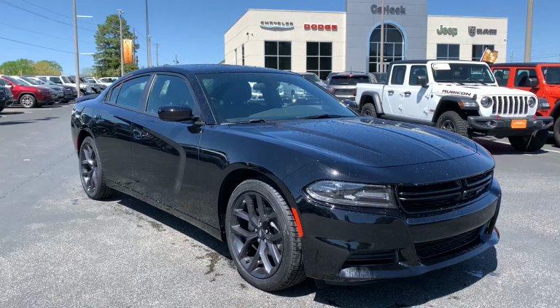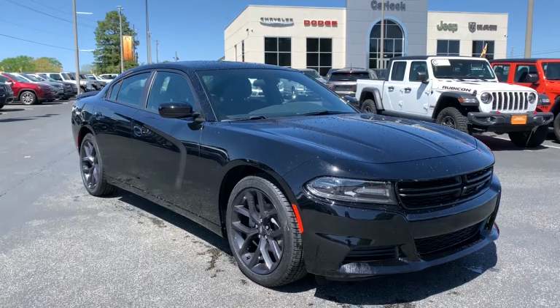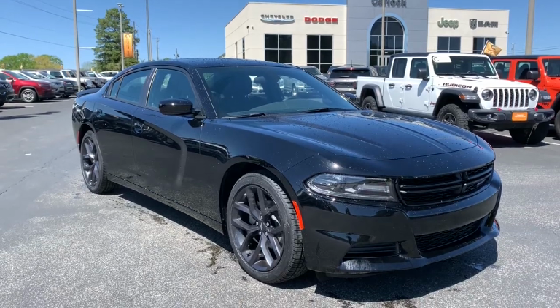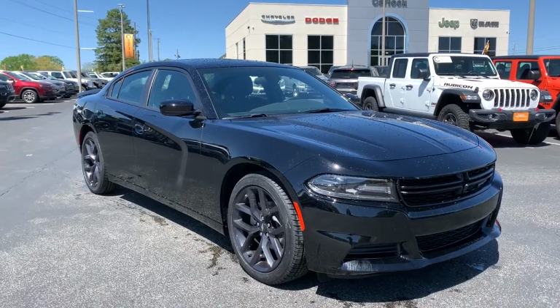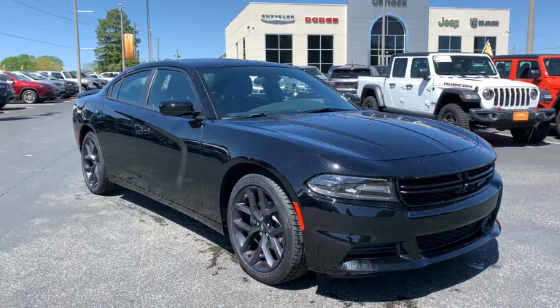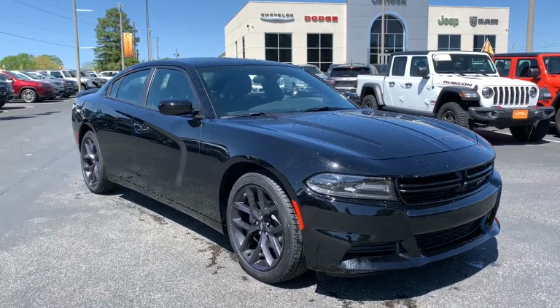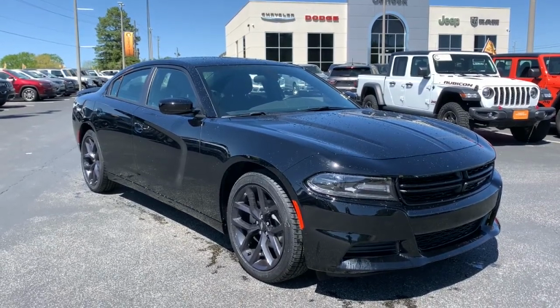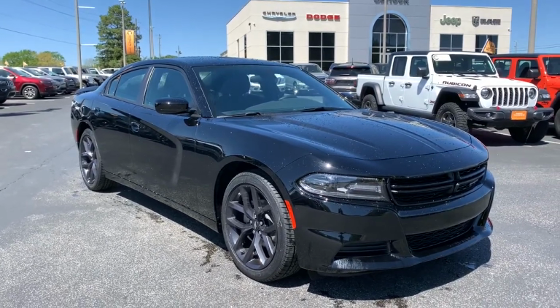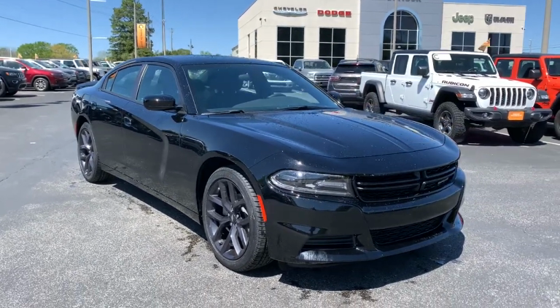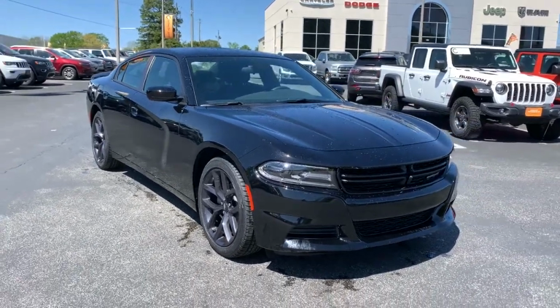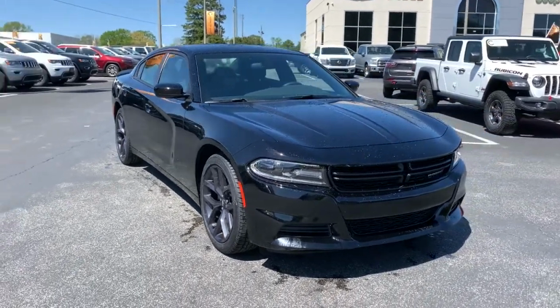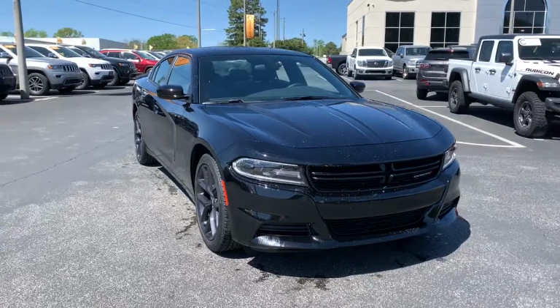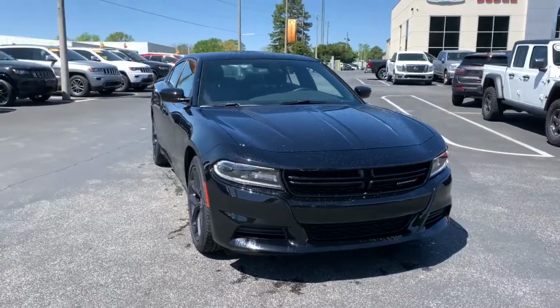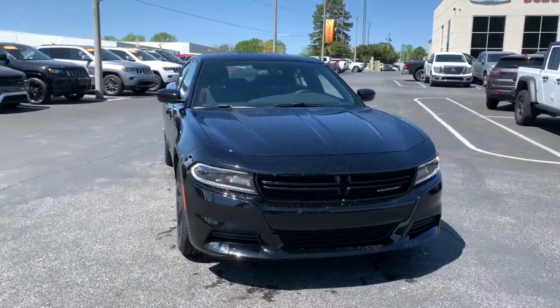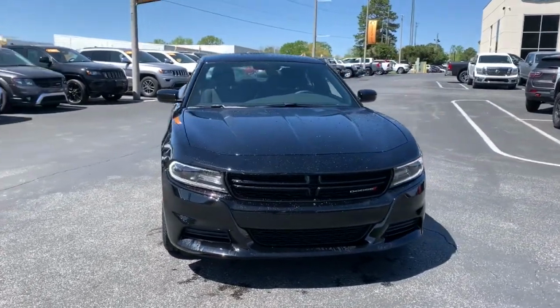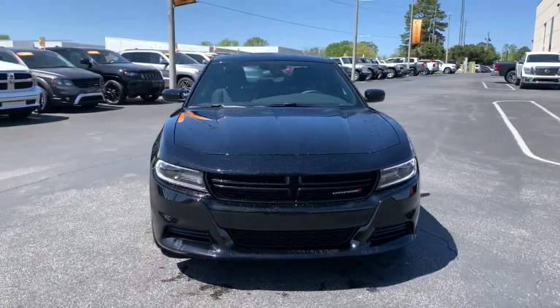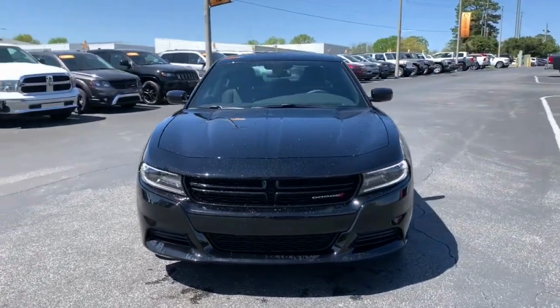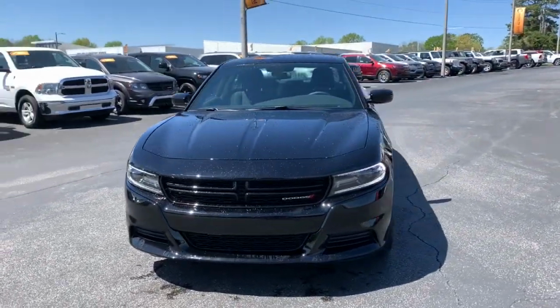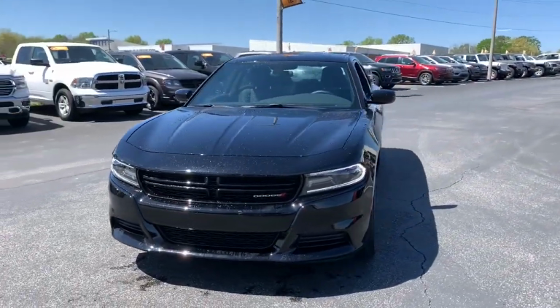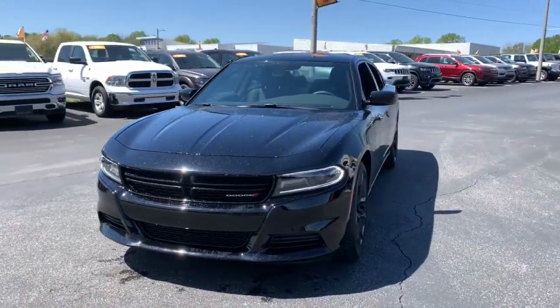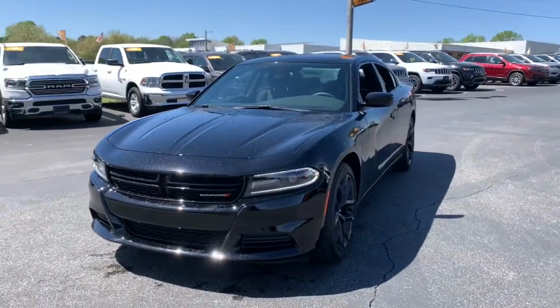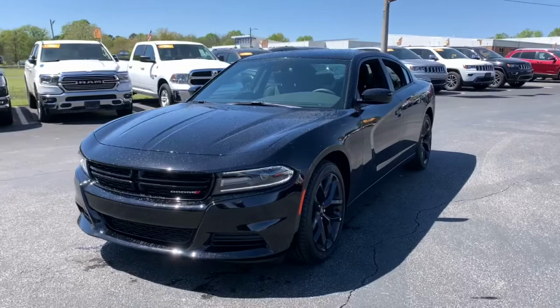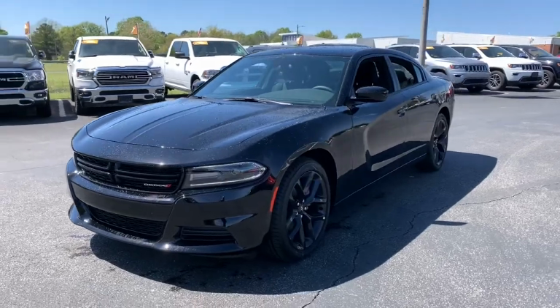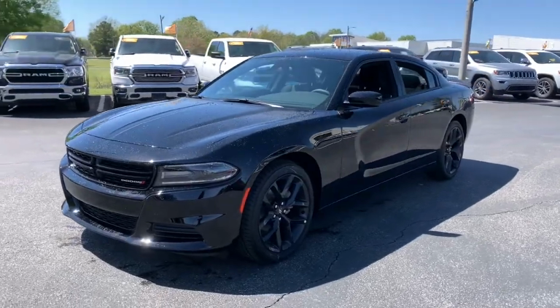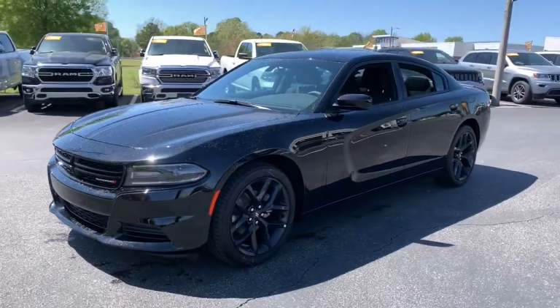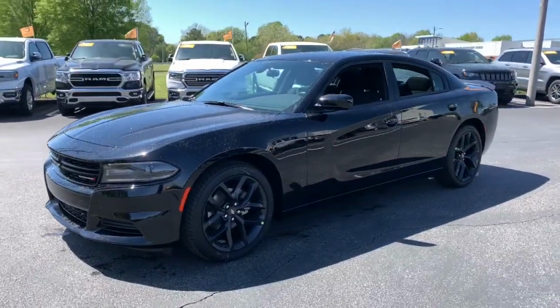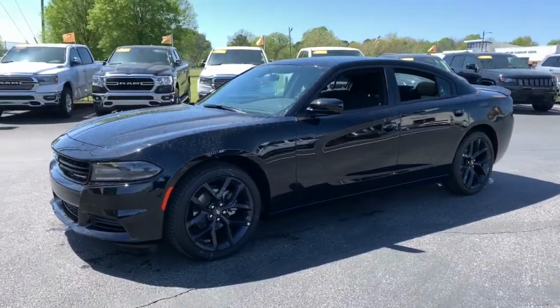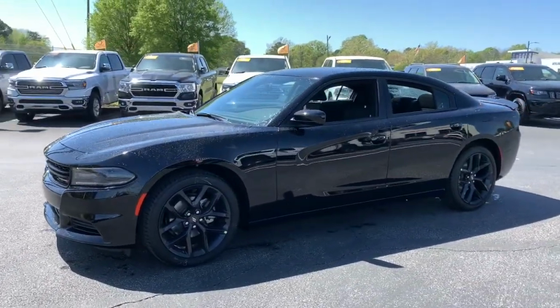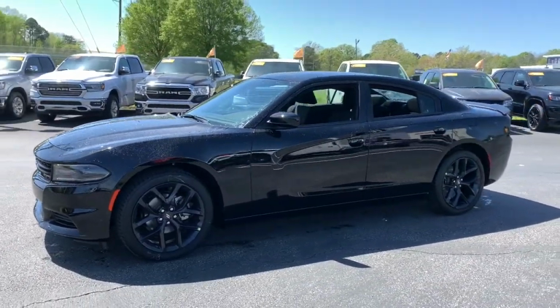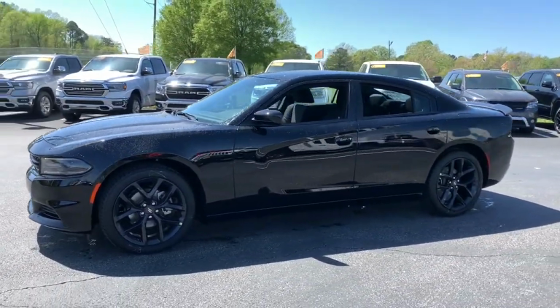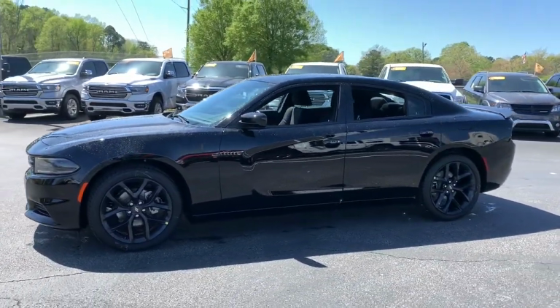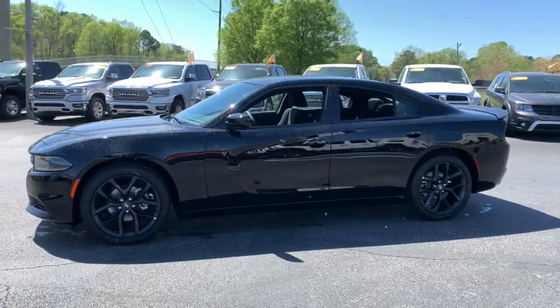This could be the car for you. The 2021 Dodge Charger. Go bold or go home. The Charger packs aggressive athleticism and unexpected fuel efficiency into a driver-centered, family-friendly four-door package.